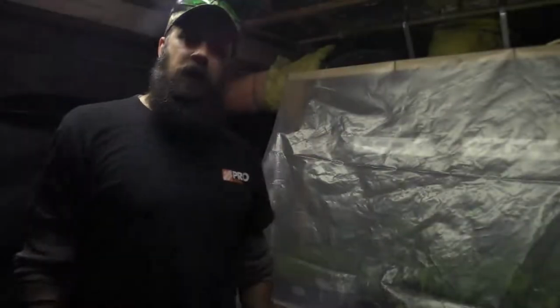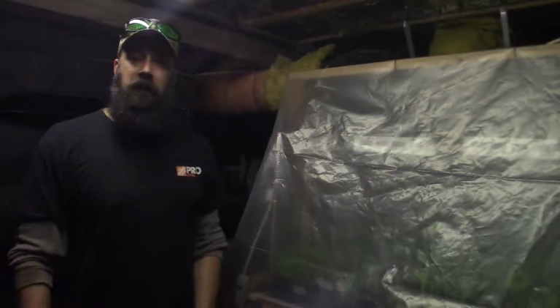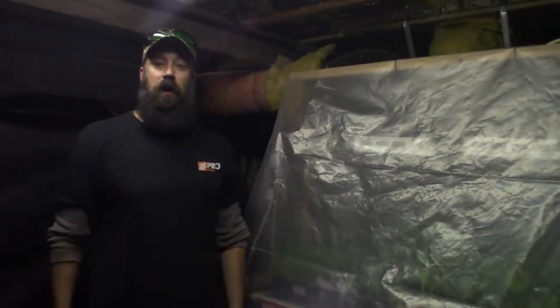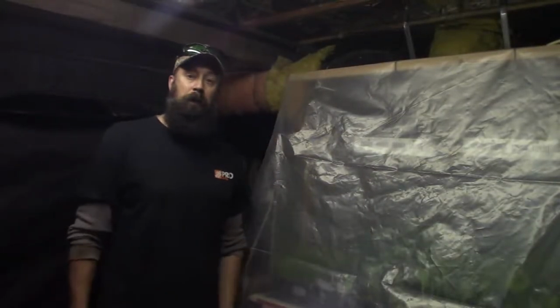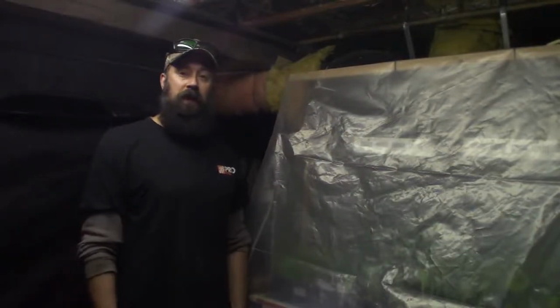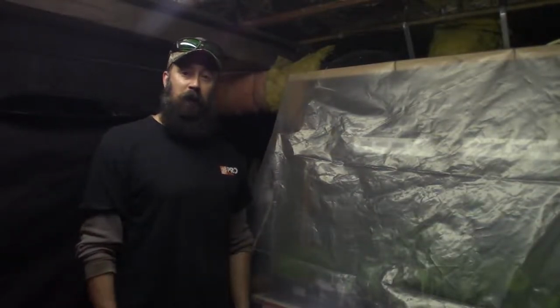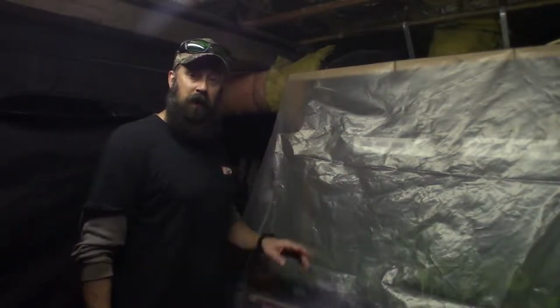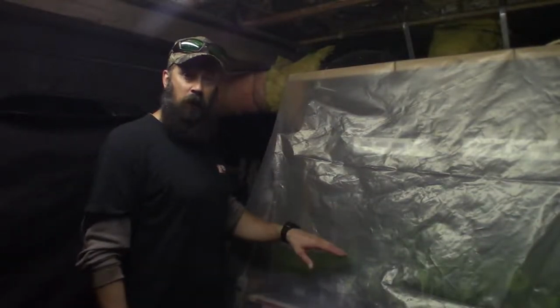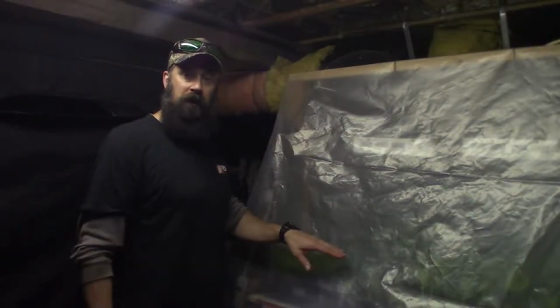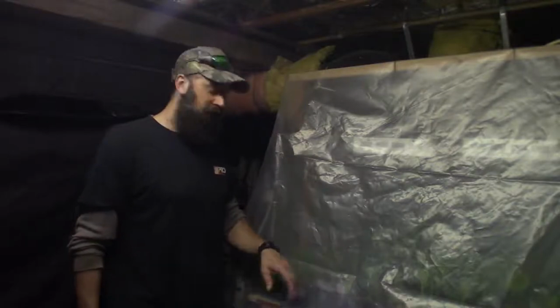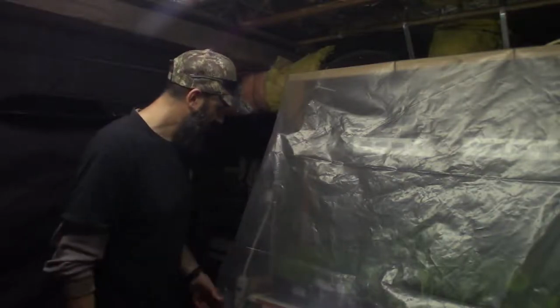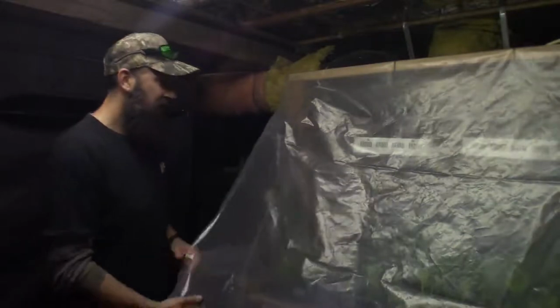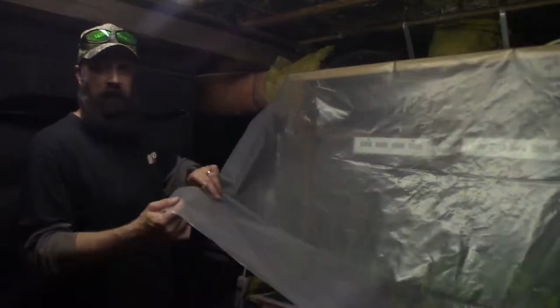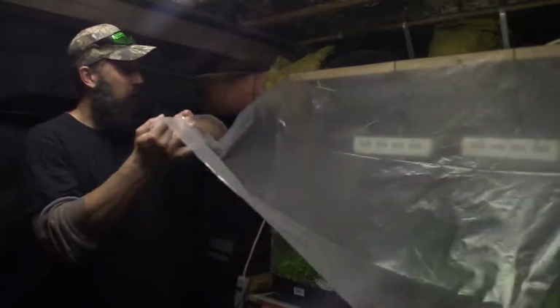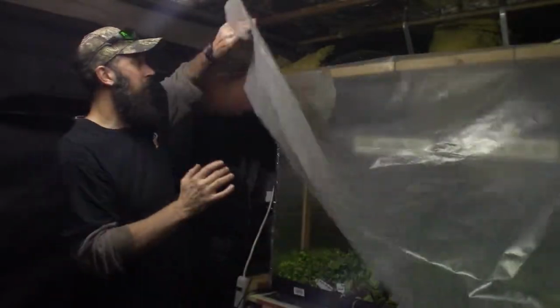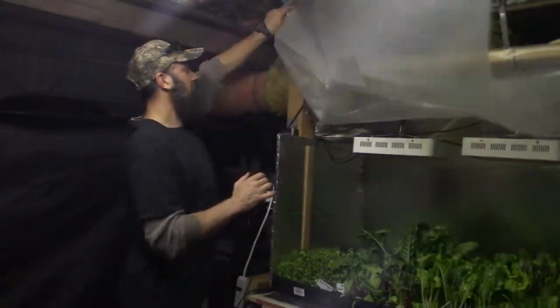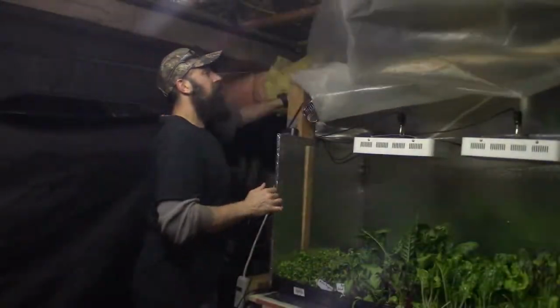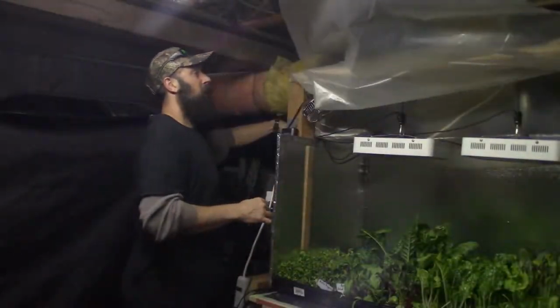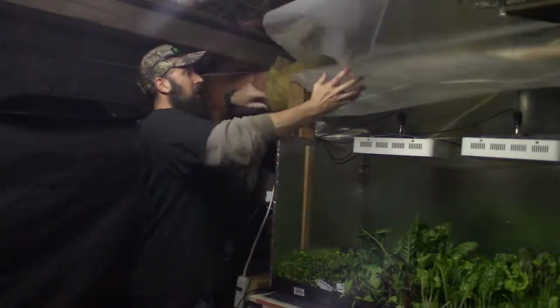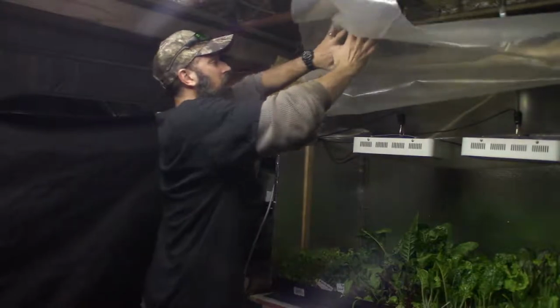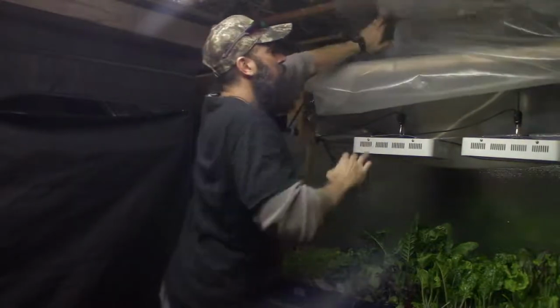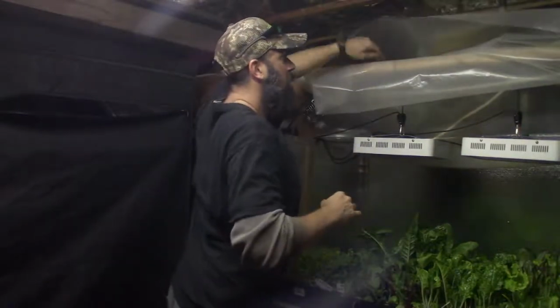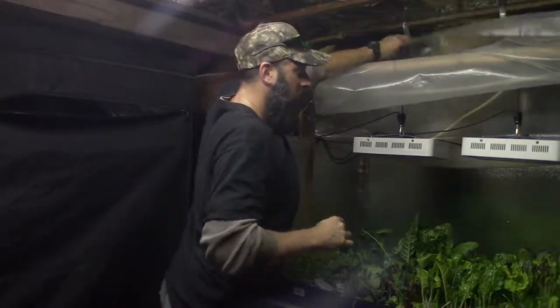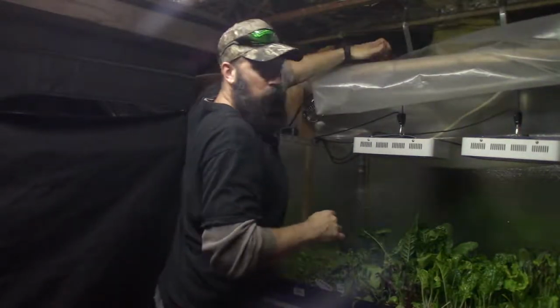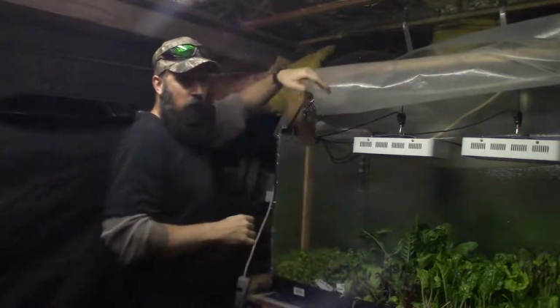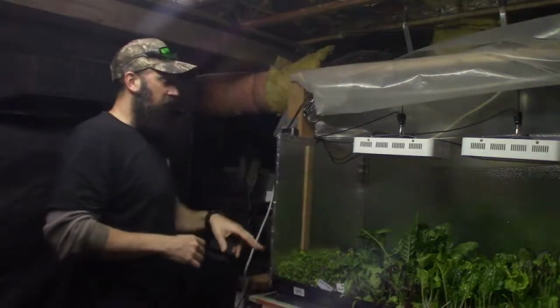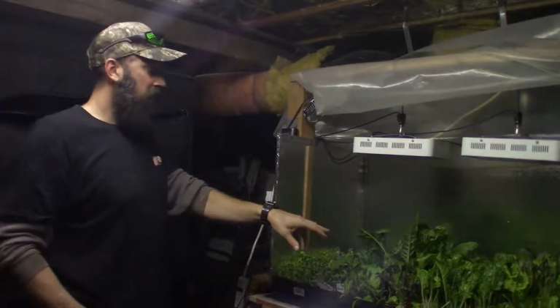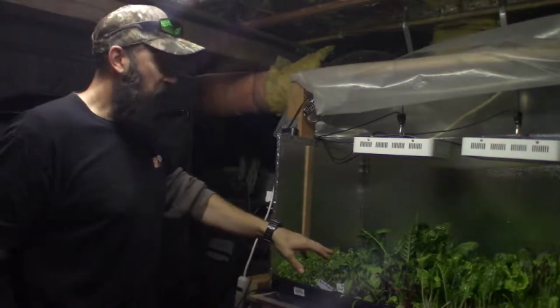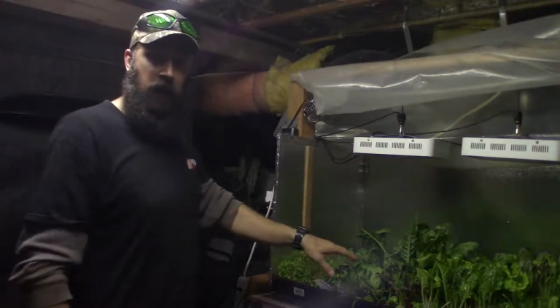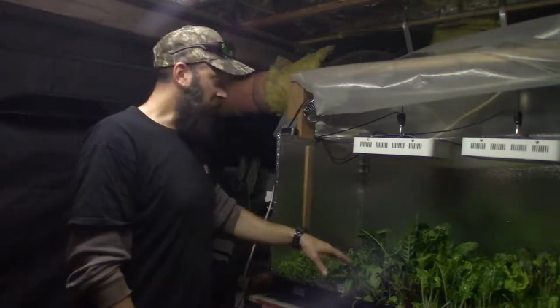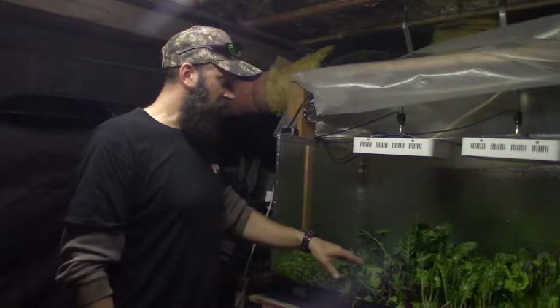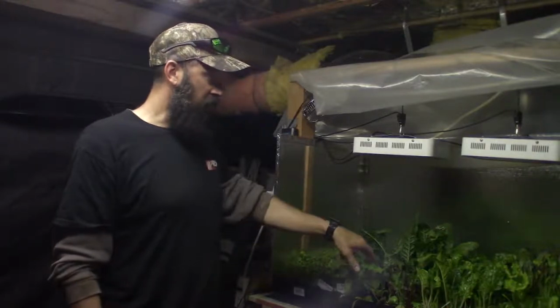Hey everybody, this is Brian from PMB Homesteading and I want to give the update for the solid bar LED area cover. This week we're gonna be harvesting these three trays for this week's veggies.